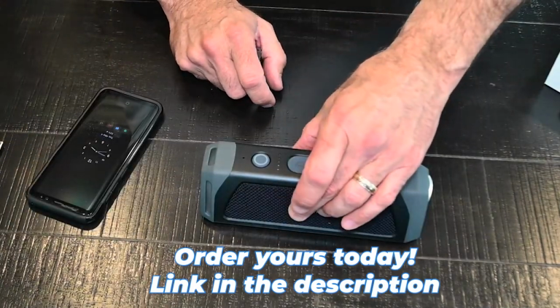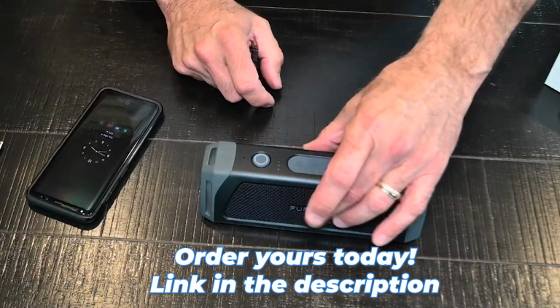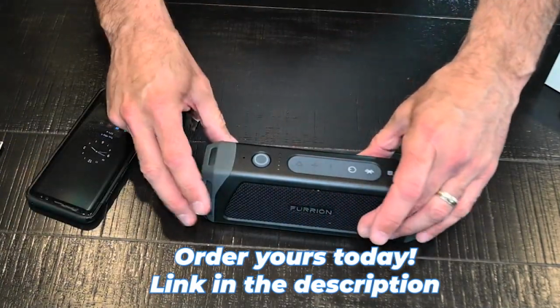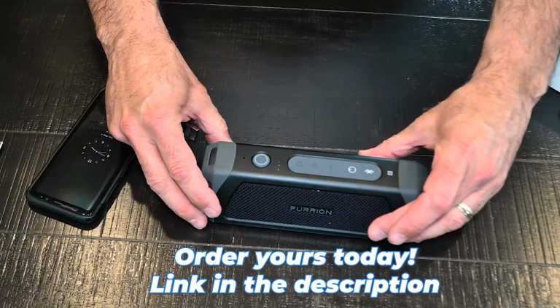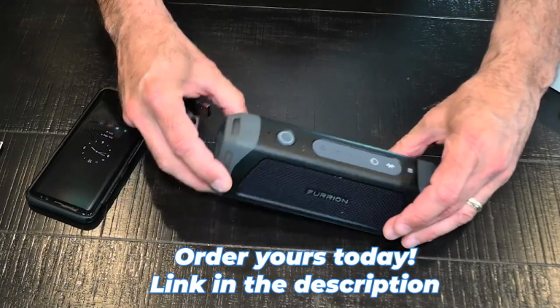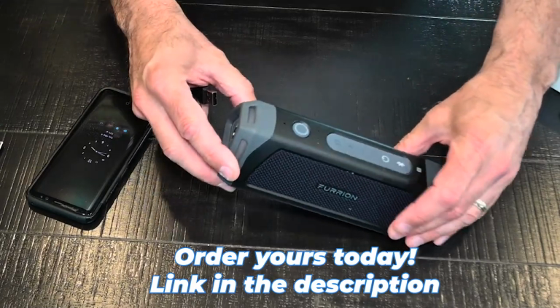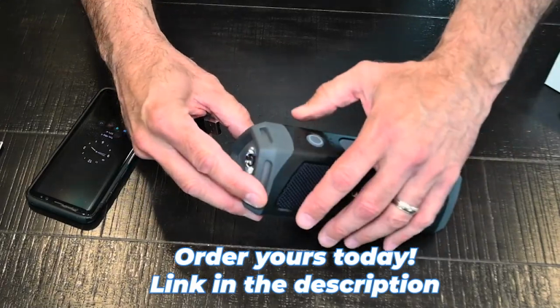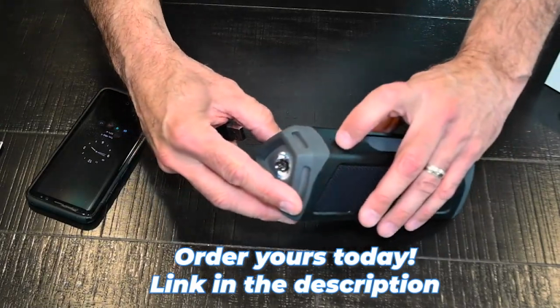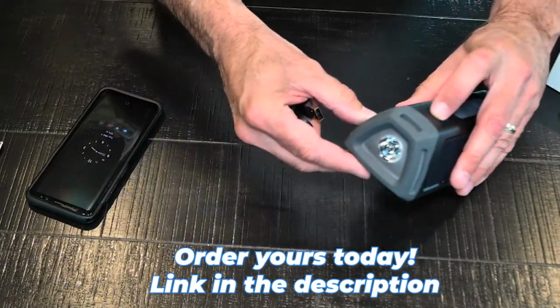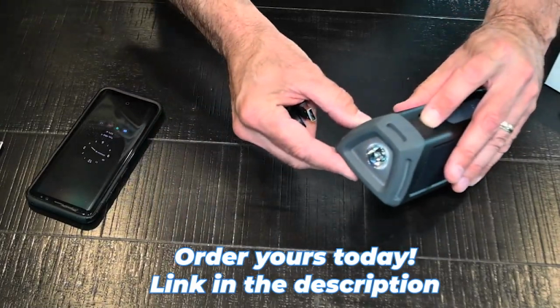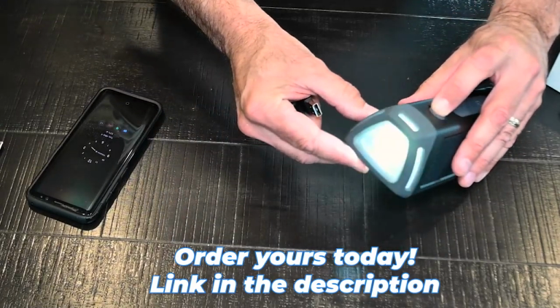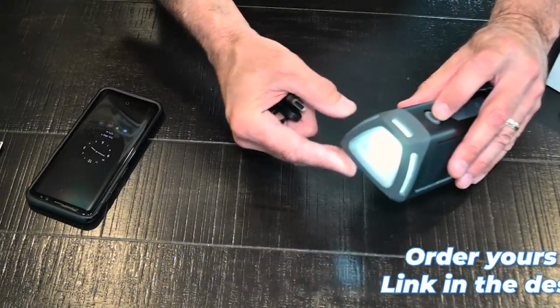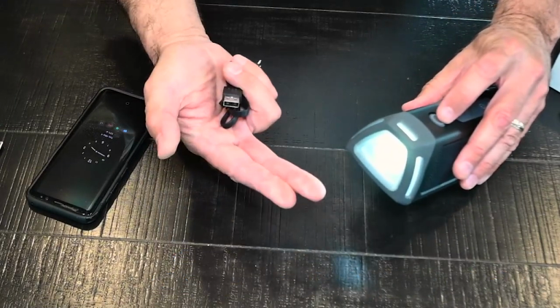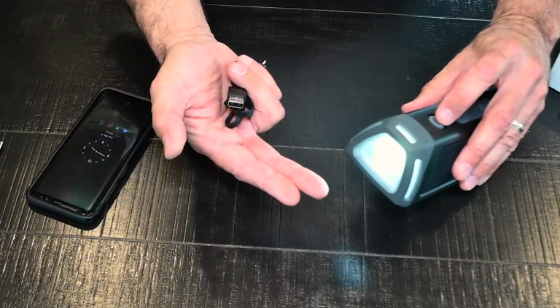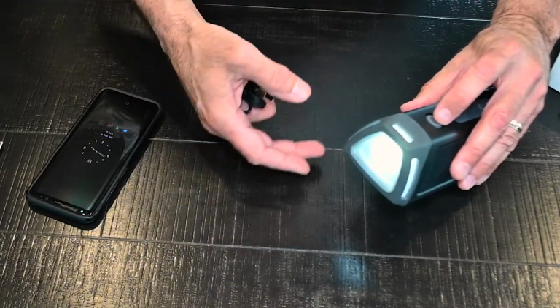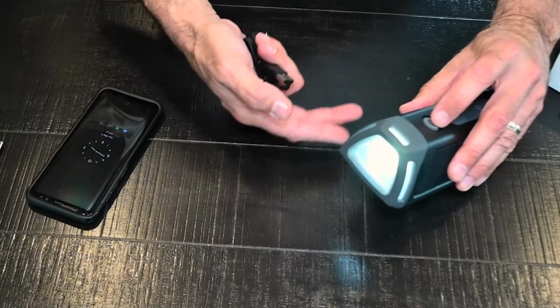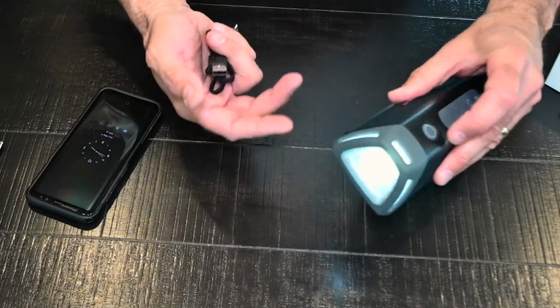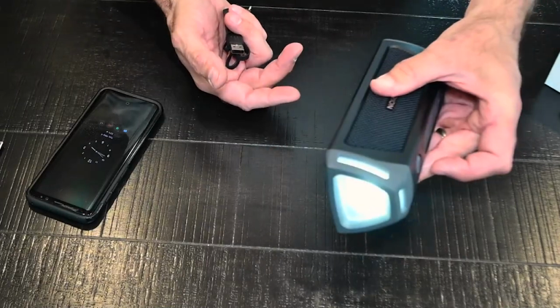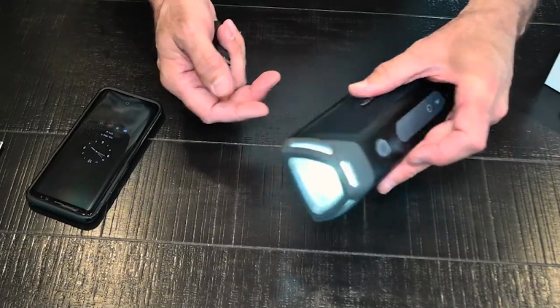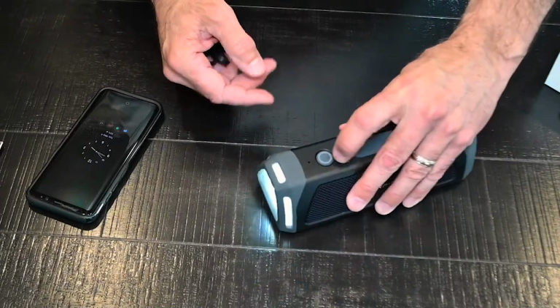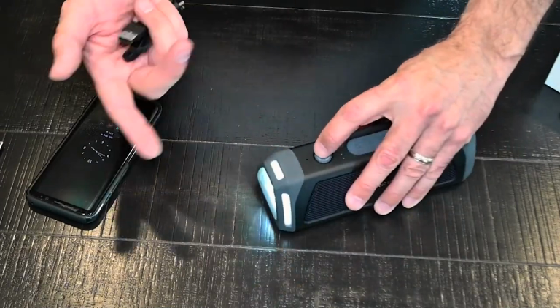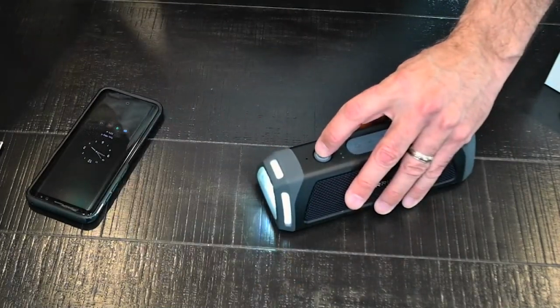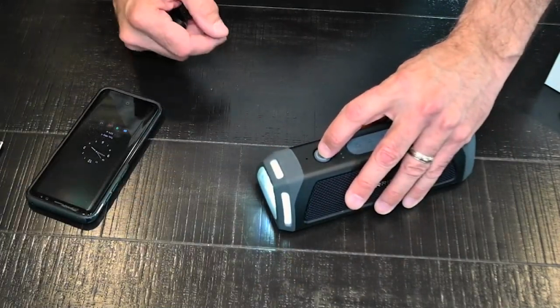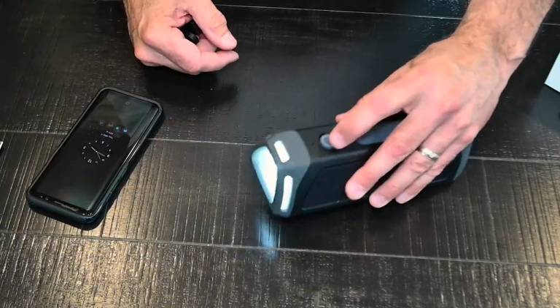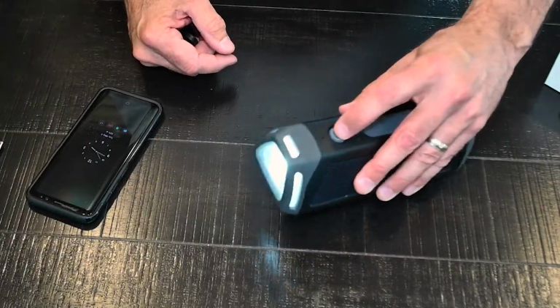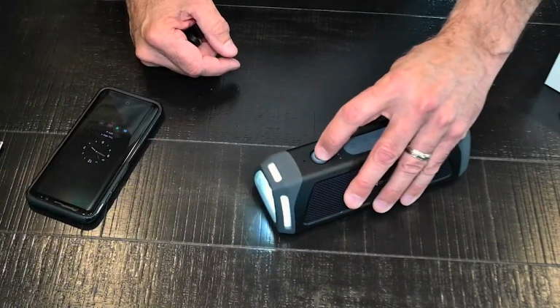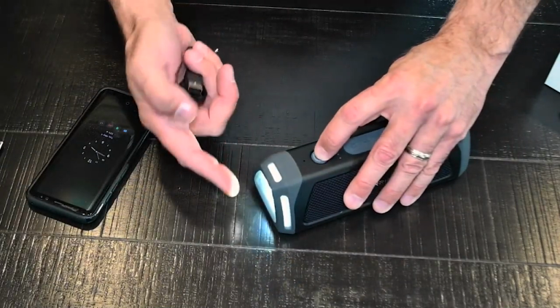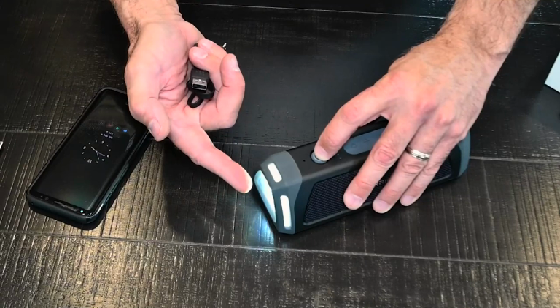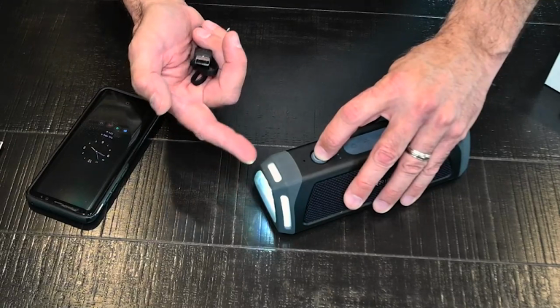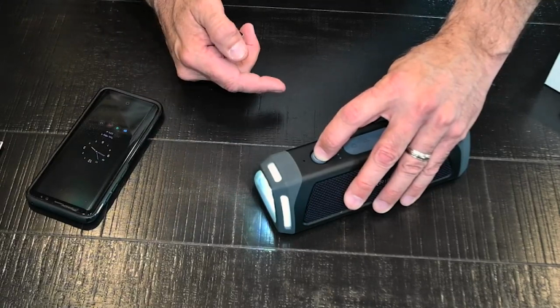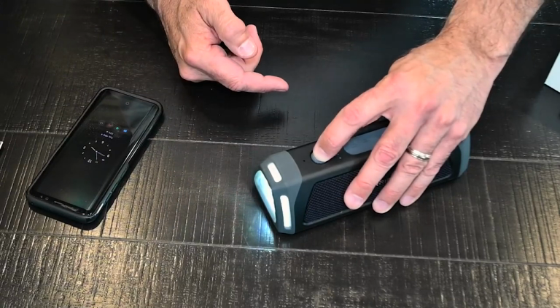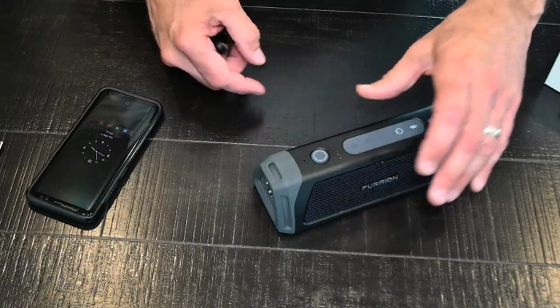Not only does it play music, check this out — it's got a flashlight too. Throw this thing in your backpack, take it on a walk, take it to the beach. If you need a flashlight, you have a flashlight.